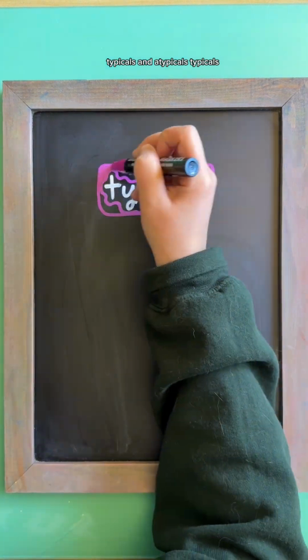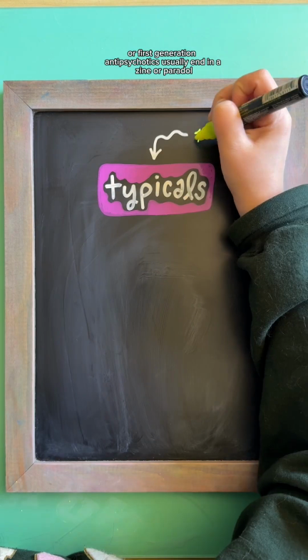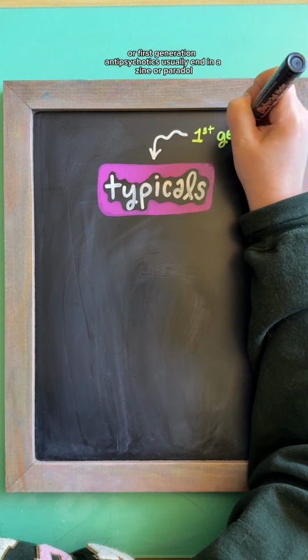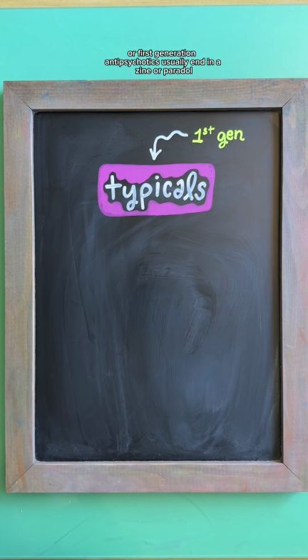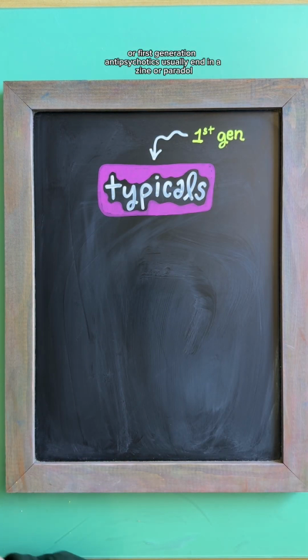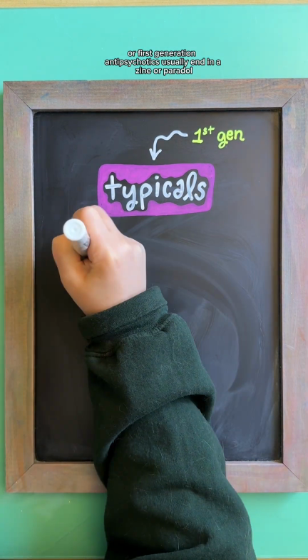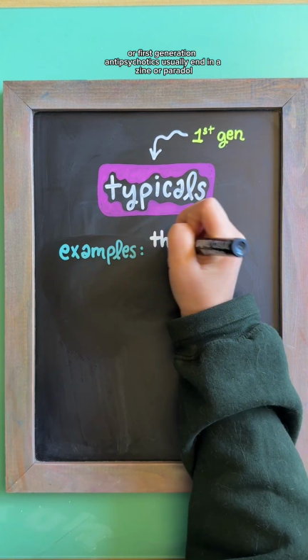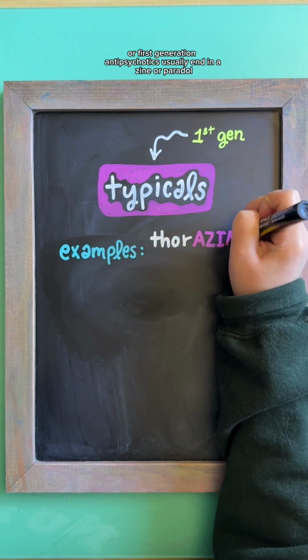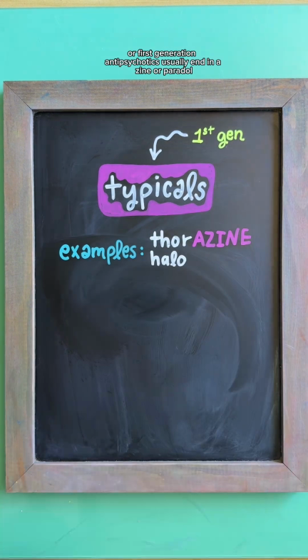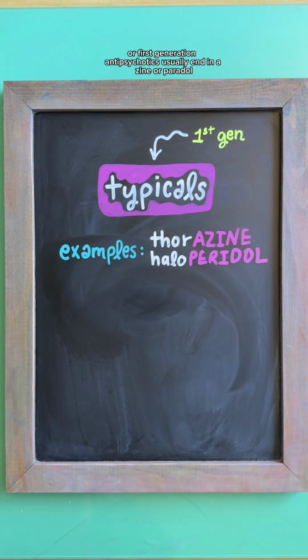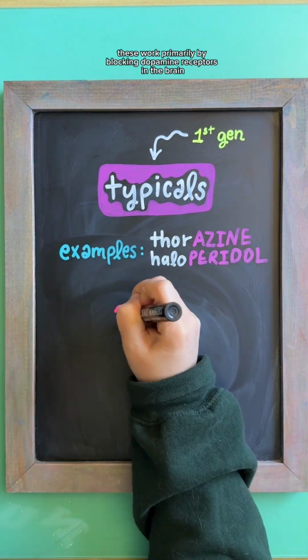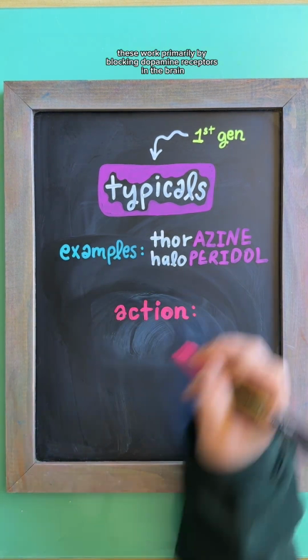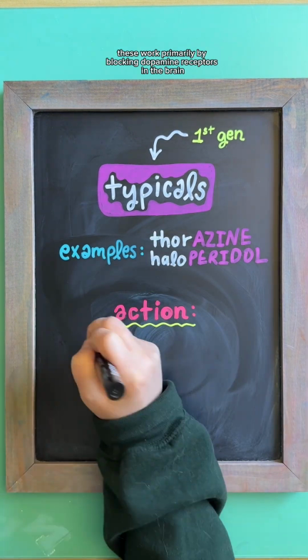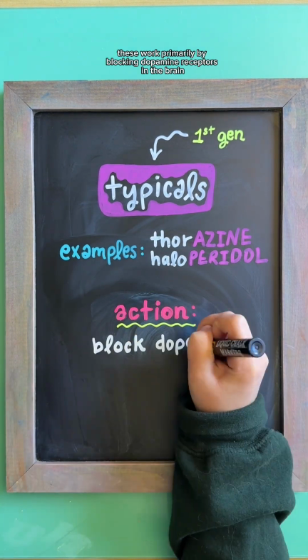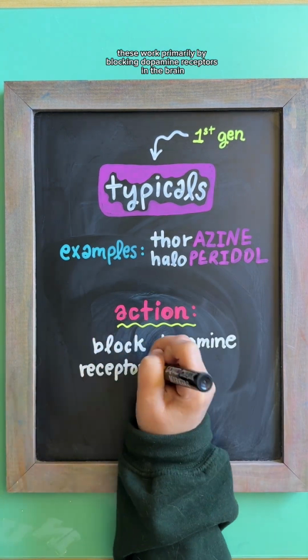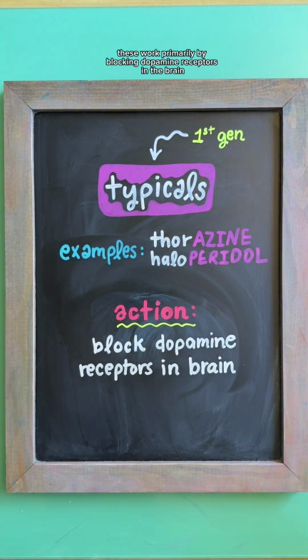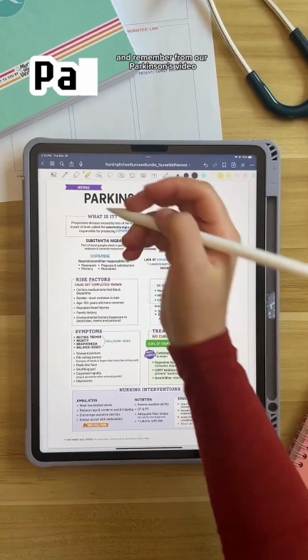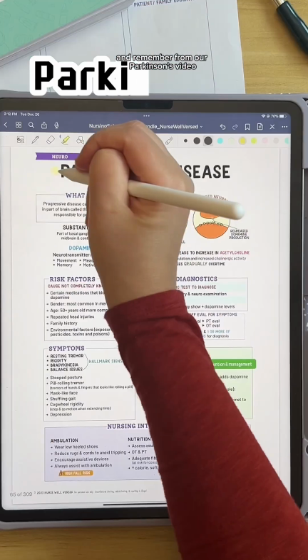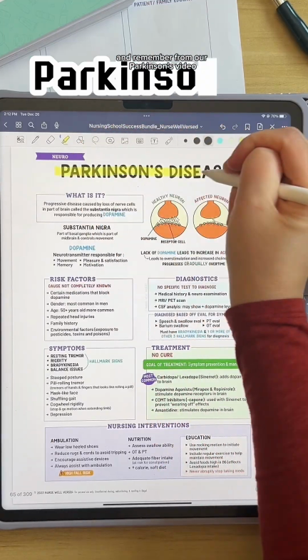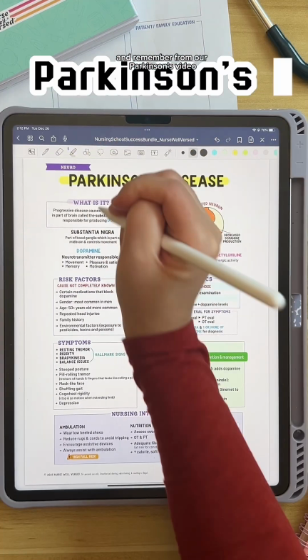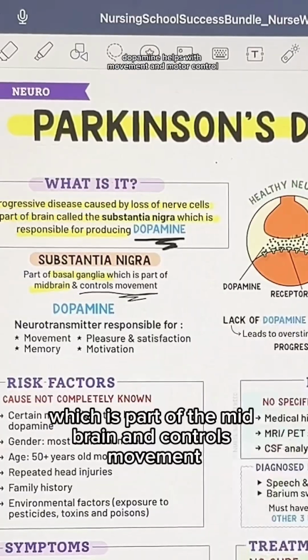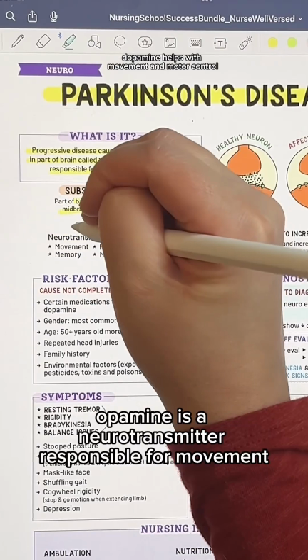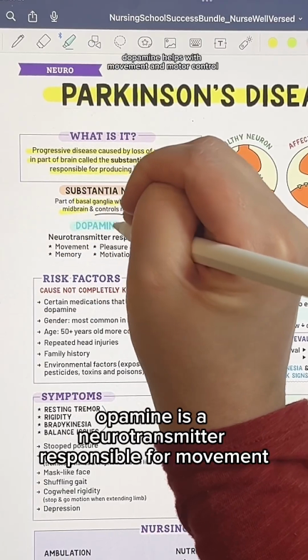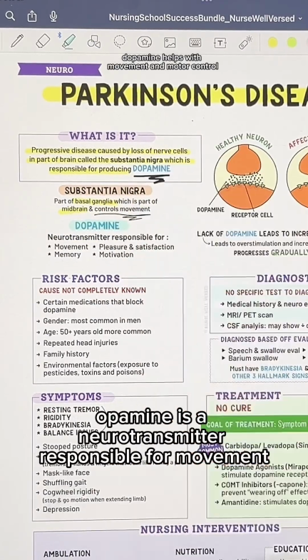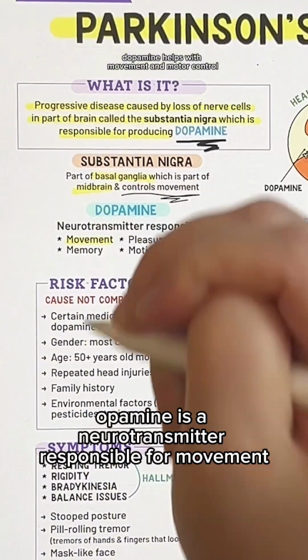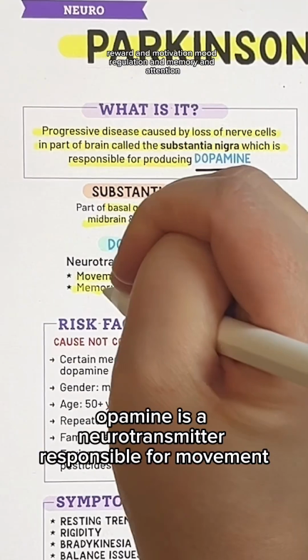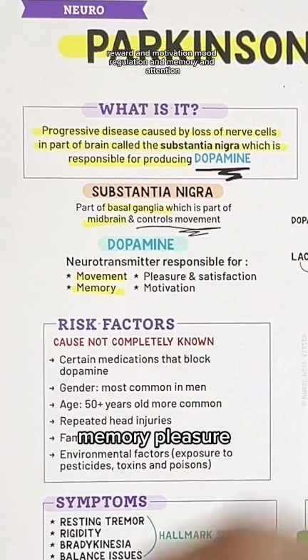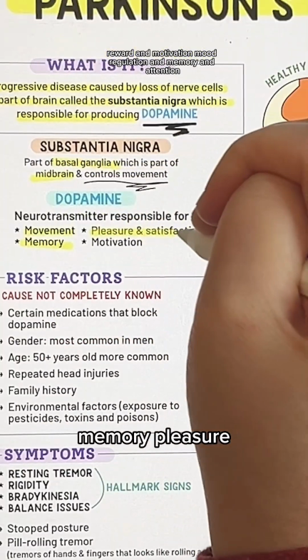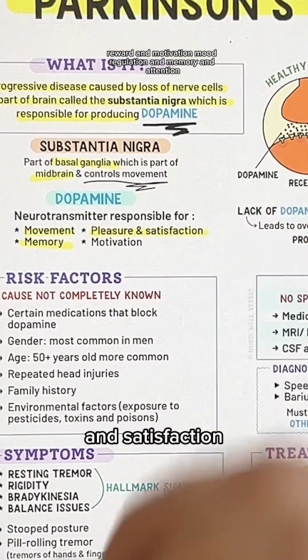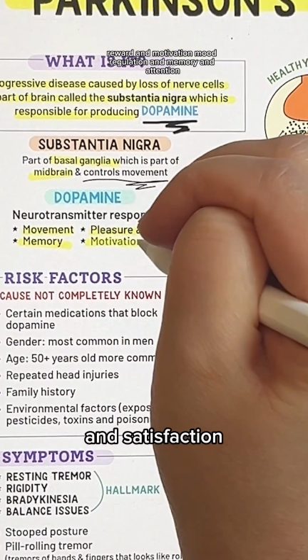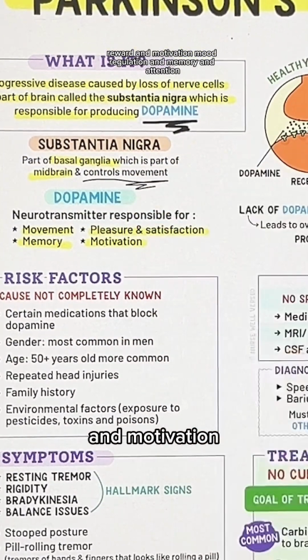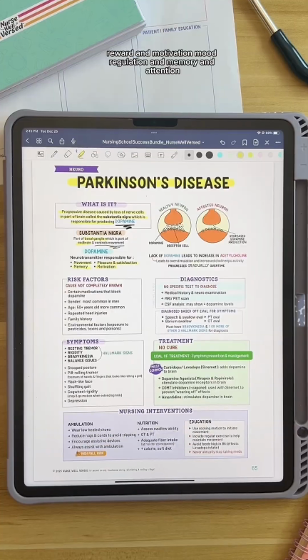Typicals, or first-generation antipsychotics, usually end in '-azine' or '-paradol.' These work primarily by blocking dopamine receptors in the brain. And remember from our Parkinson's video, dopamine helps with movement and motor control, reward and motivation, mood regulation, and memory and attention.